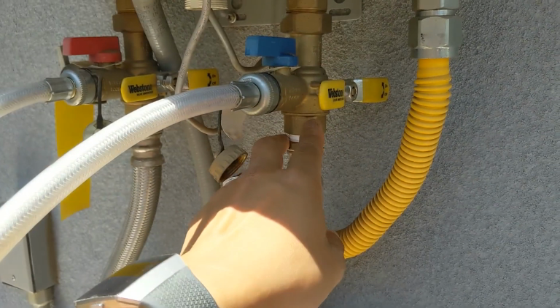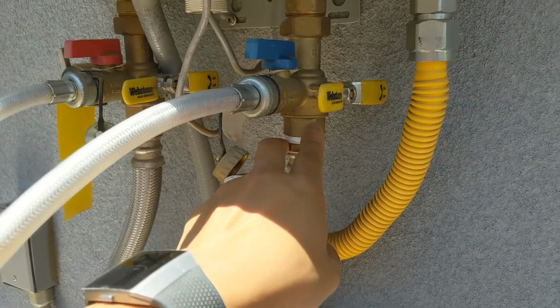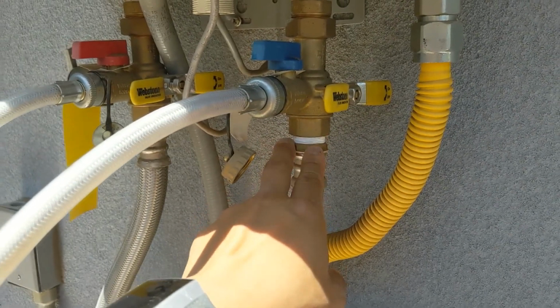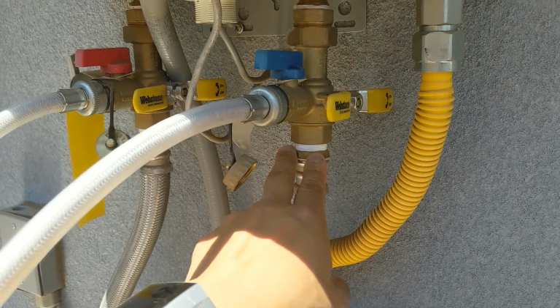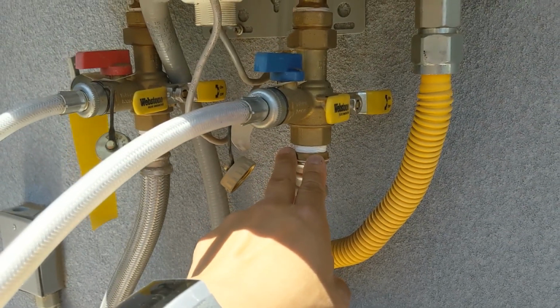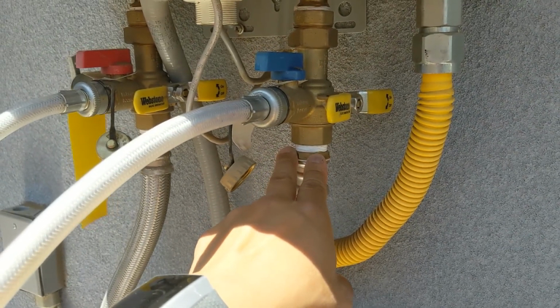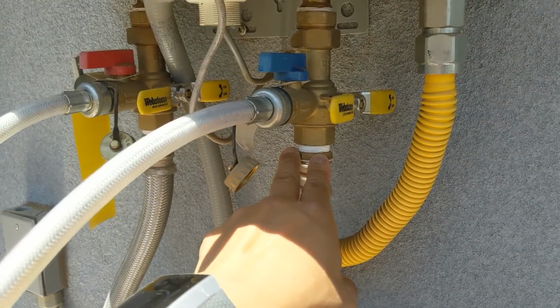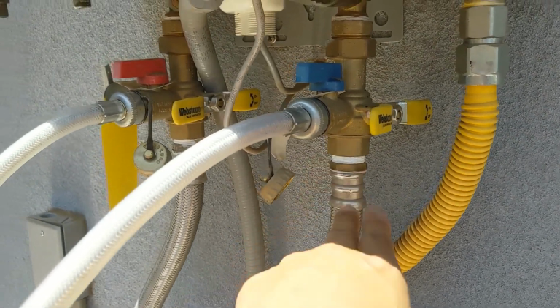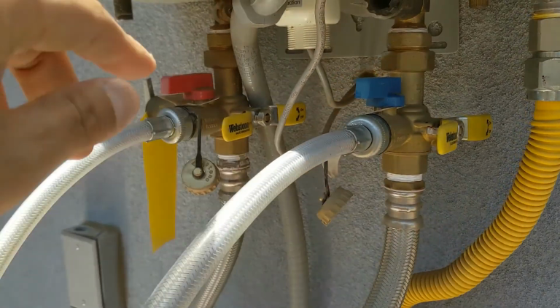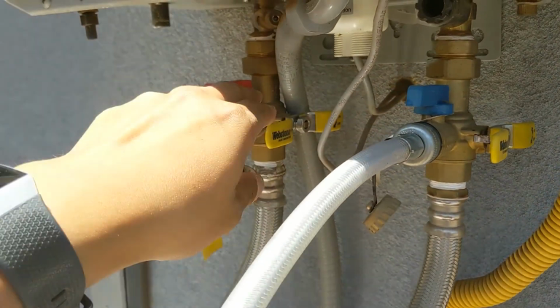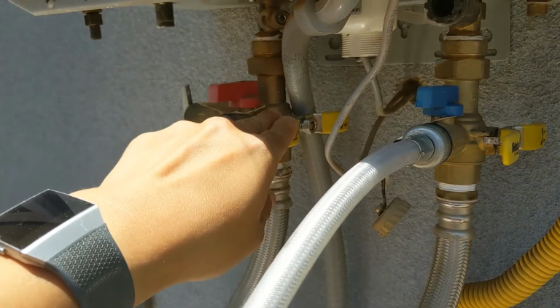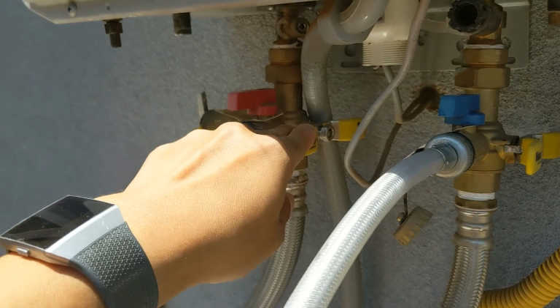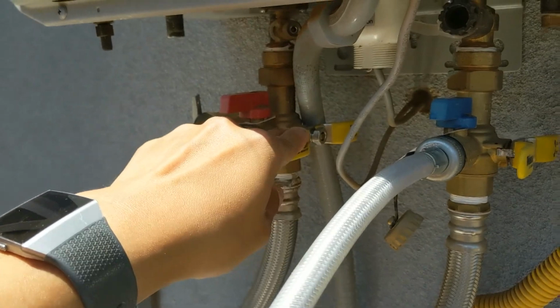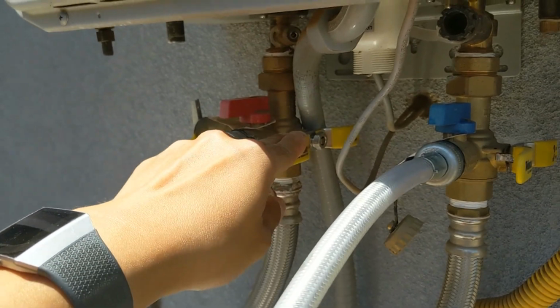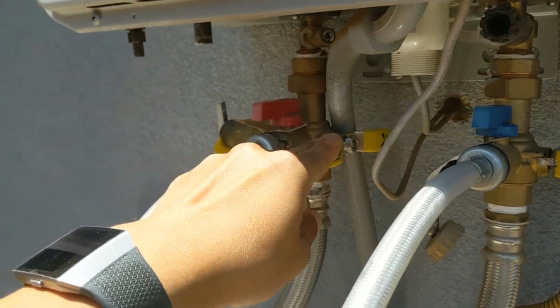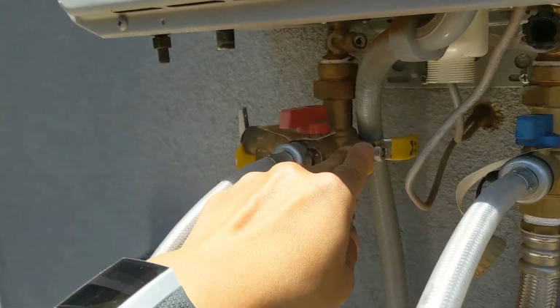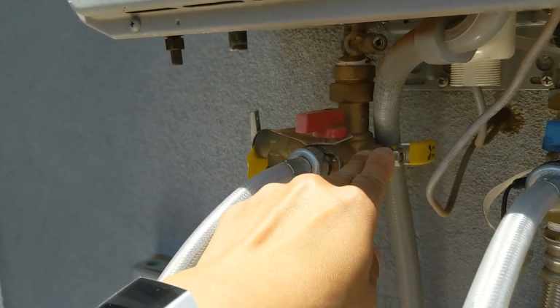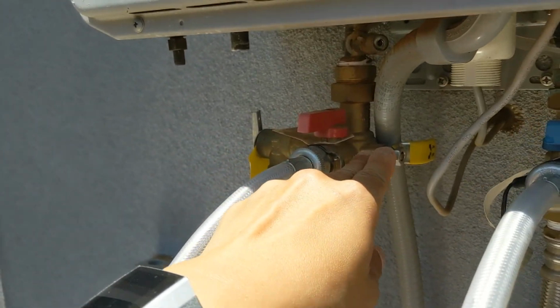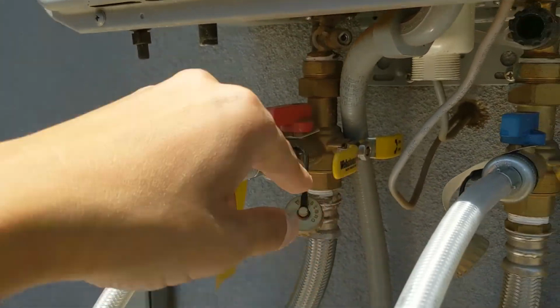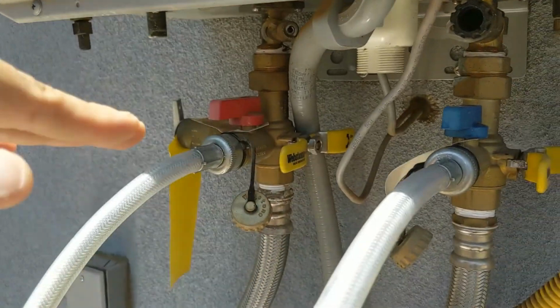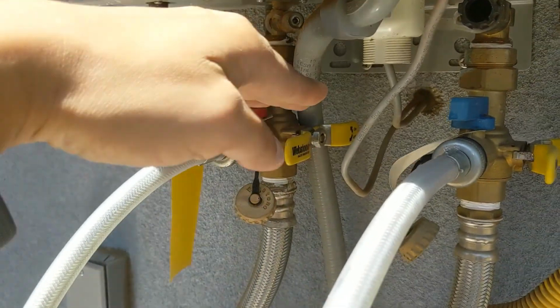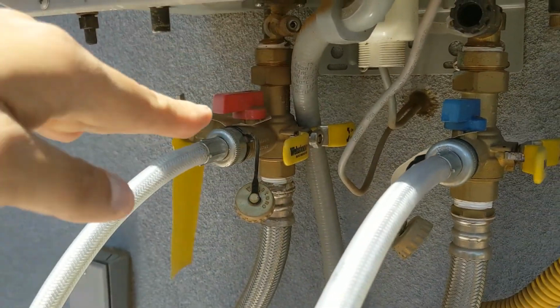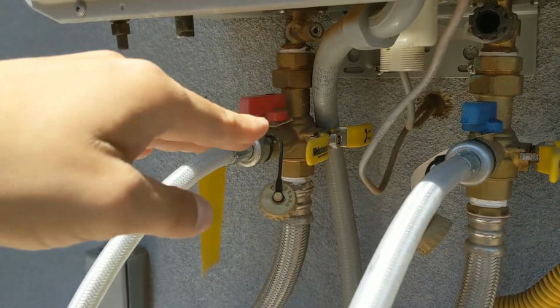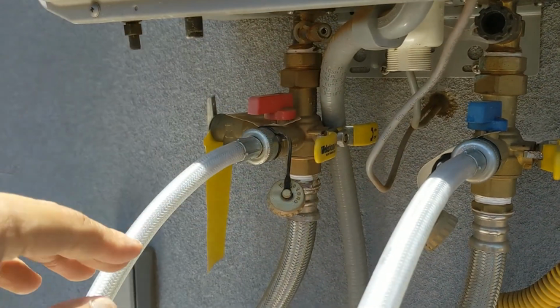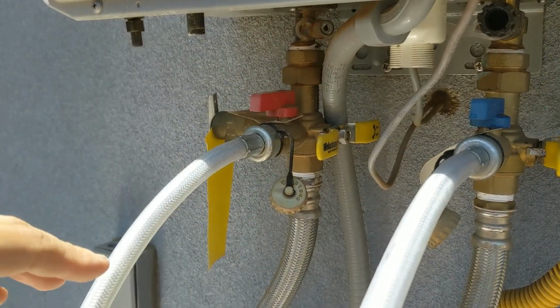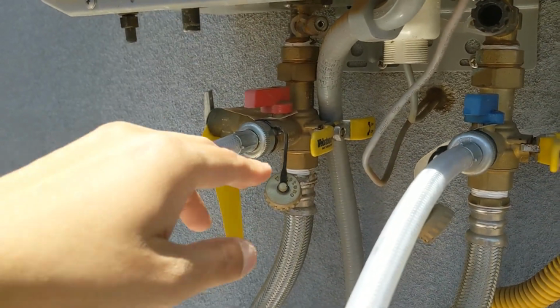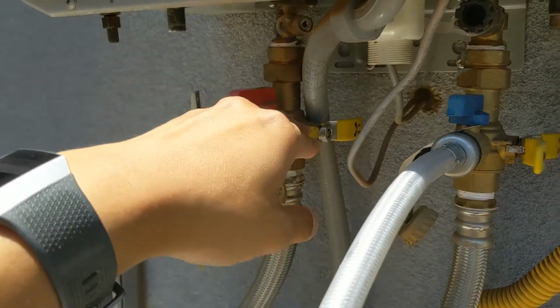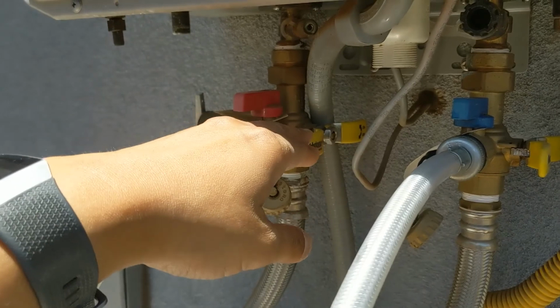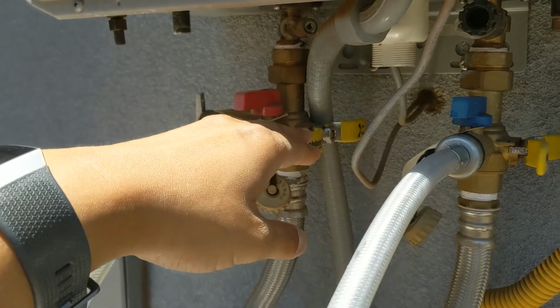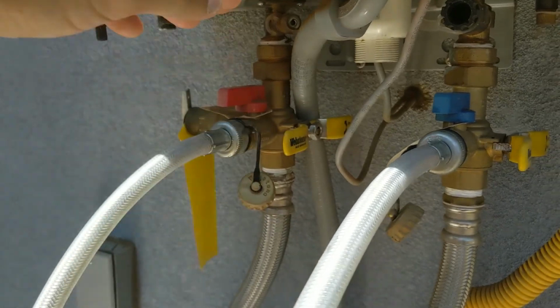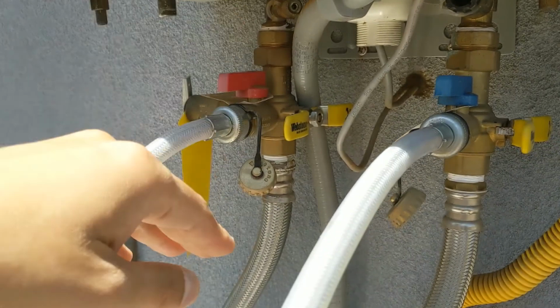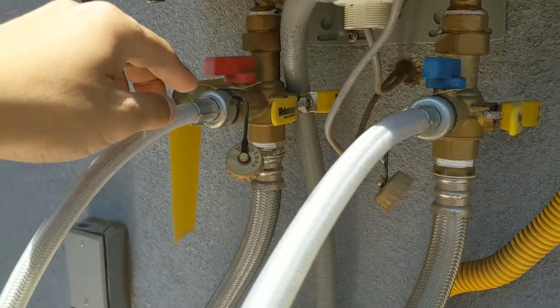Then you have to turn these valves to the horizontal position to disable the cold water current from going into the tank. You also want to turn the other valve to the off position as well, which will also be horizontal. That'll turn off any cold water coming out.